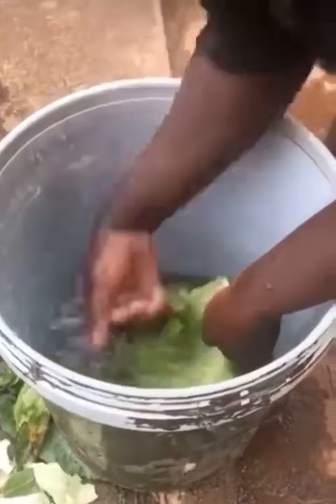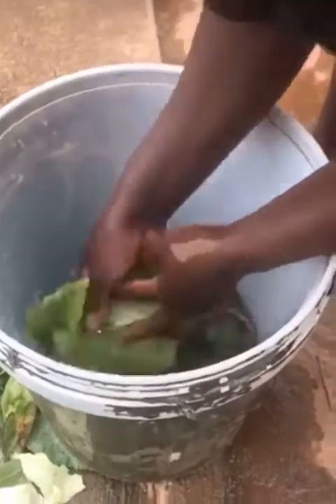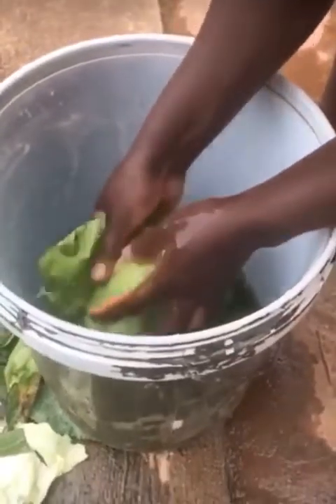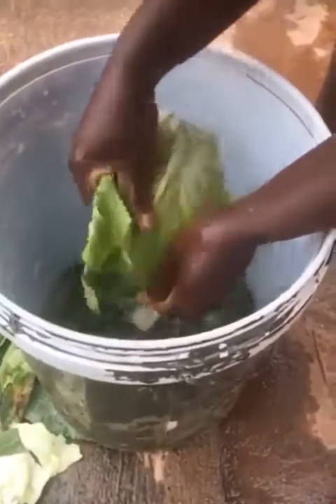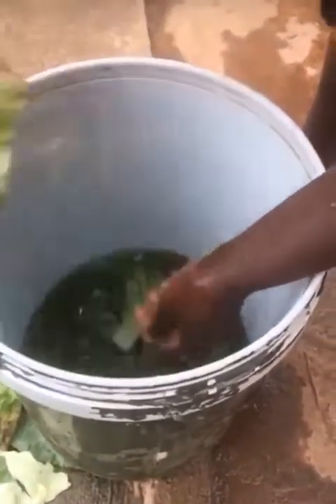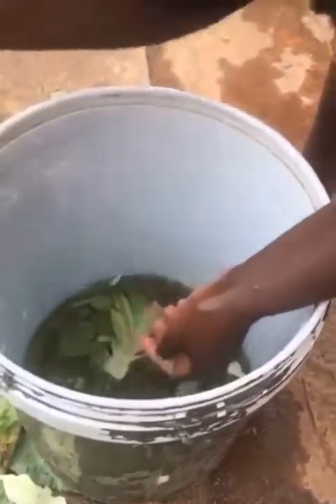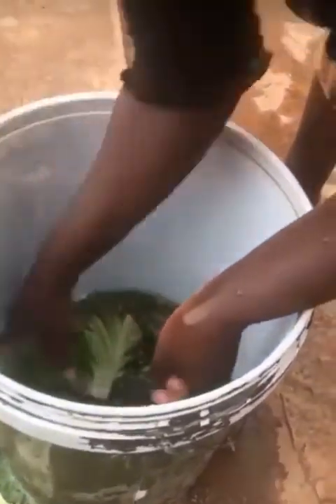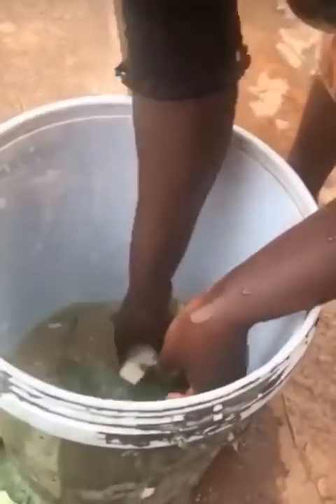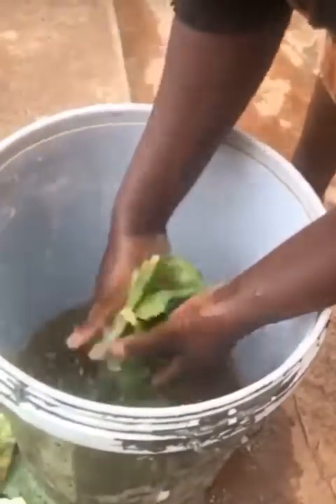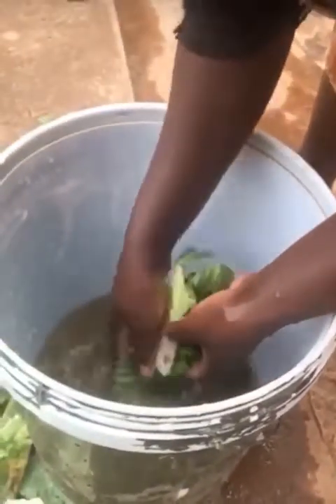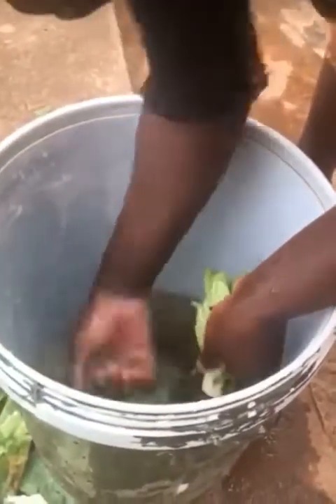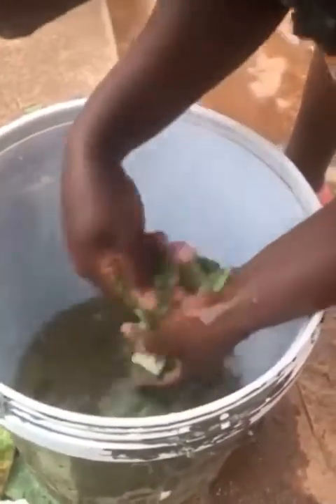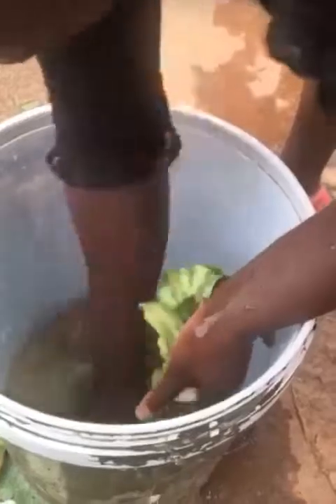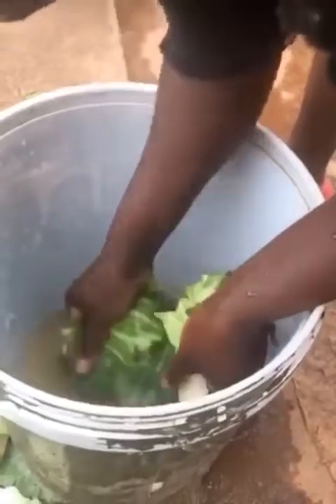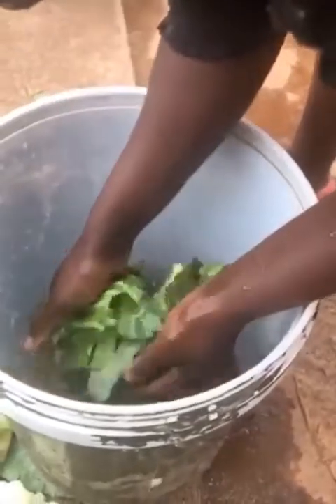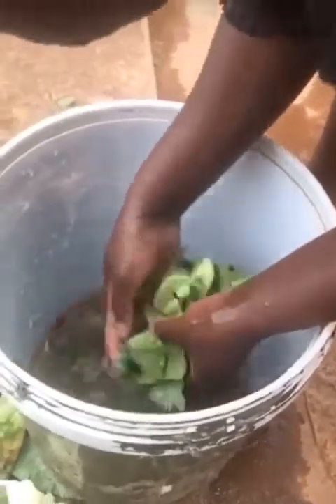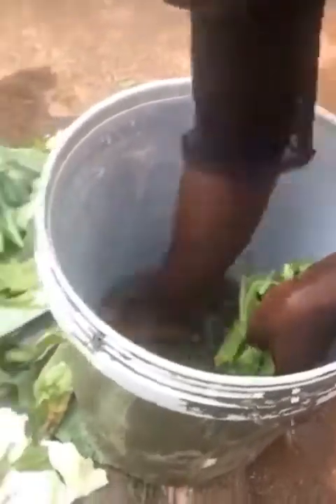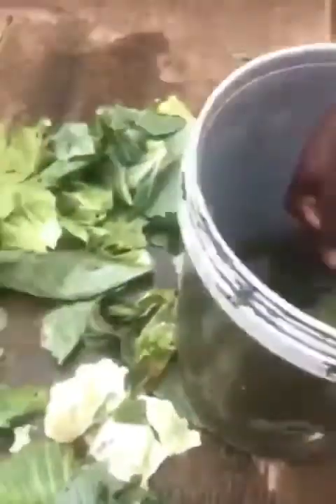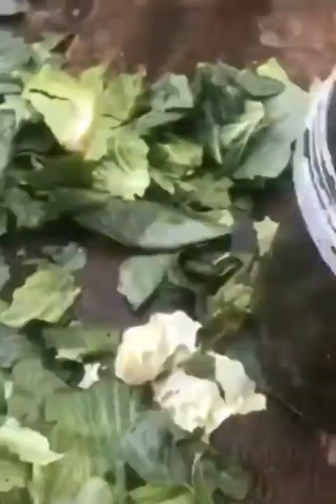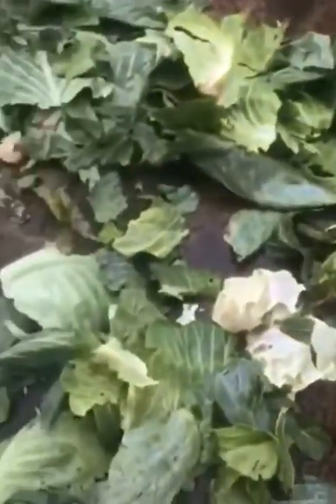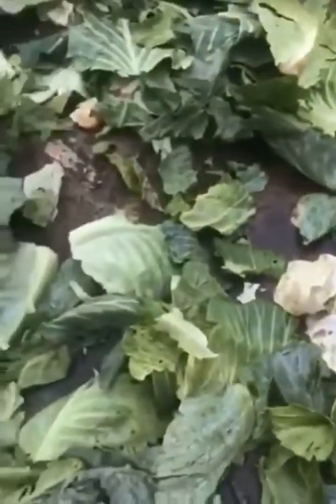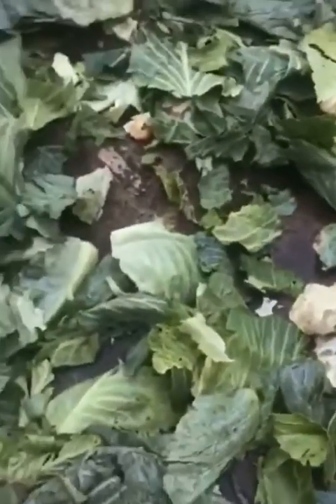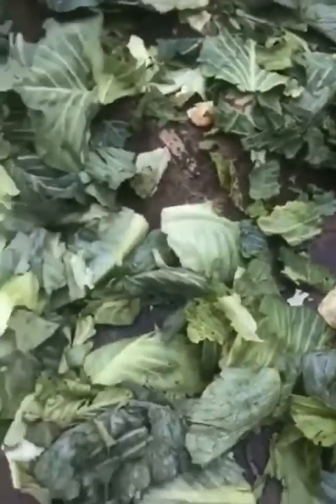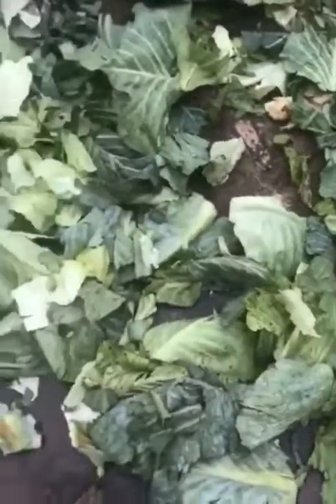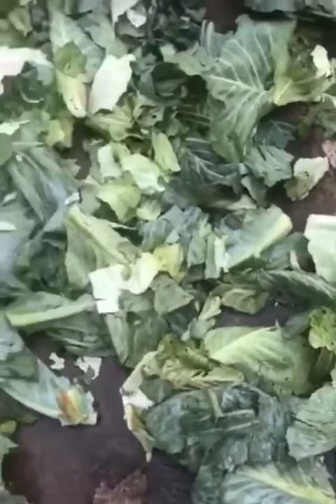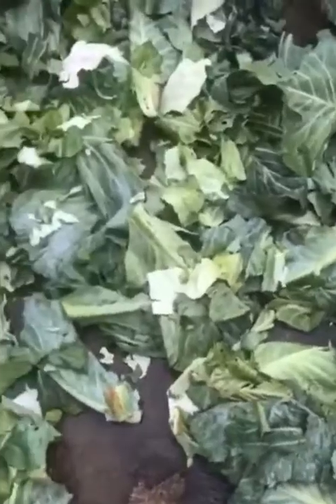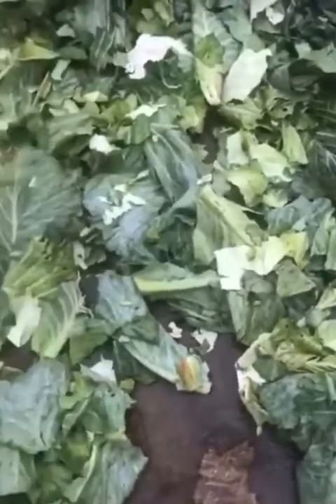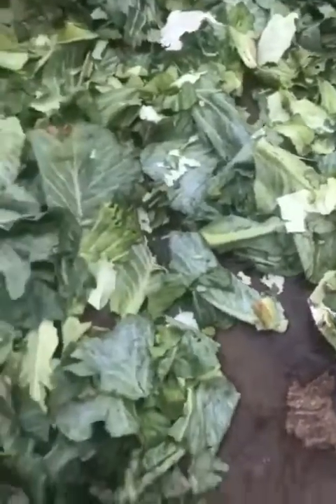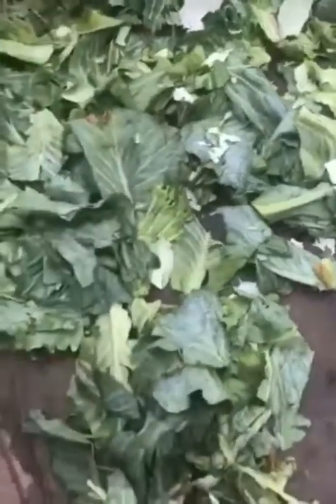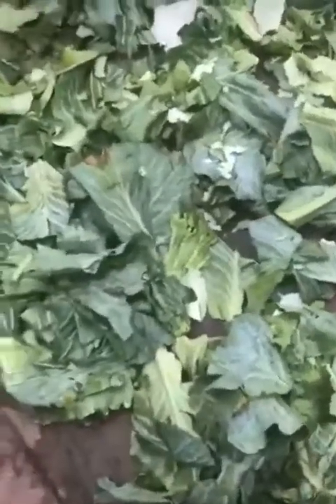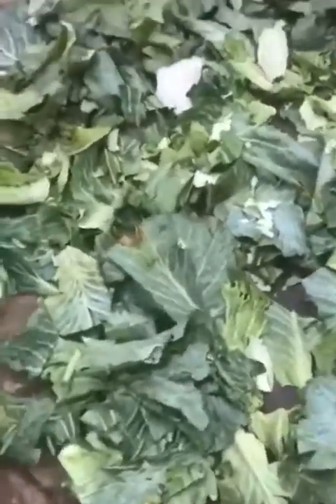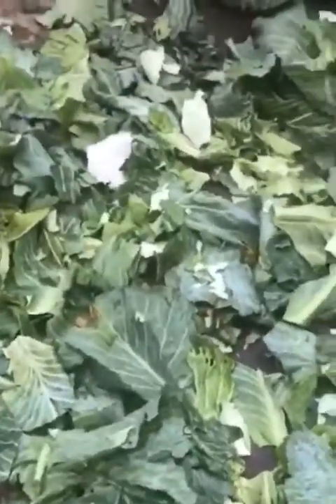We soak them in apple cider vinegar for 4 hours. Then we wash them and then dry them. We dry them until they are yellowish.